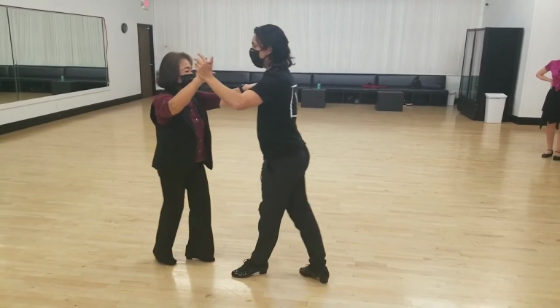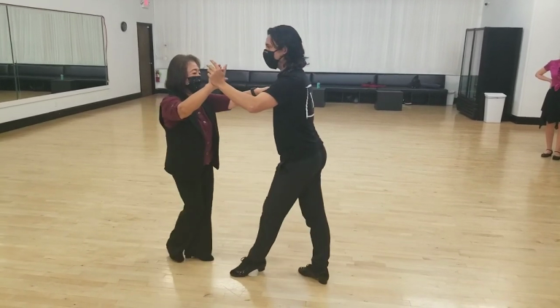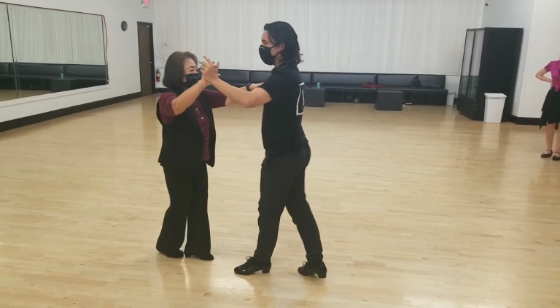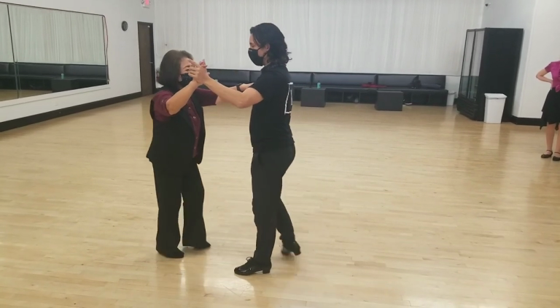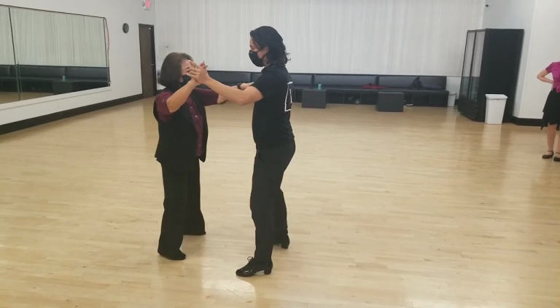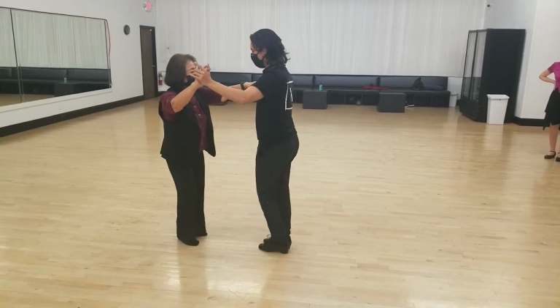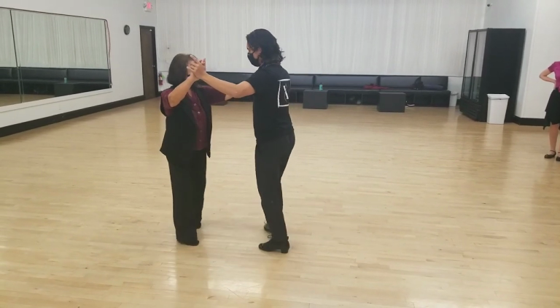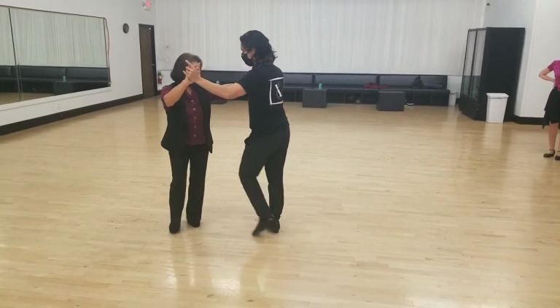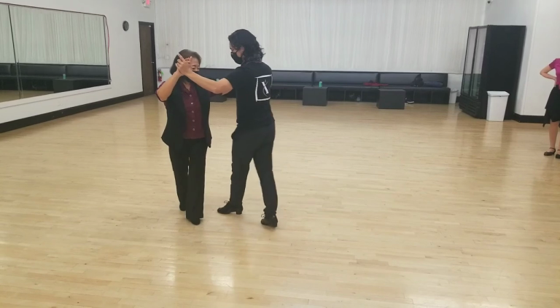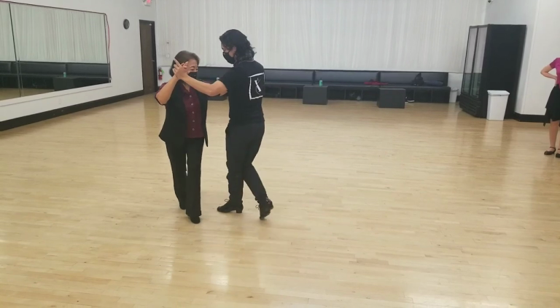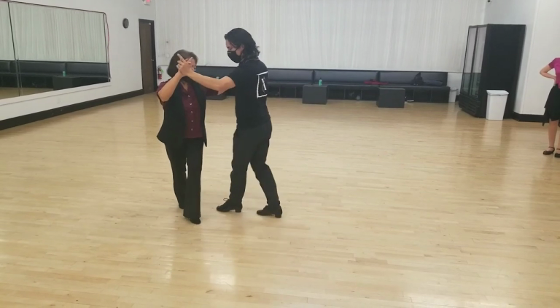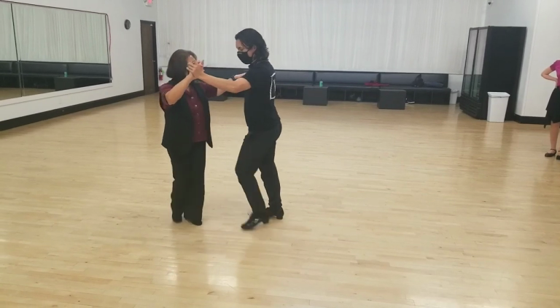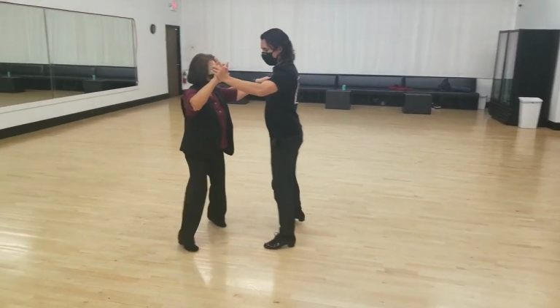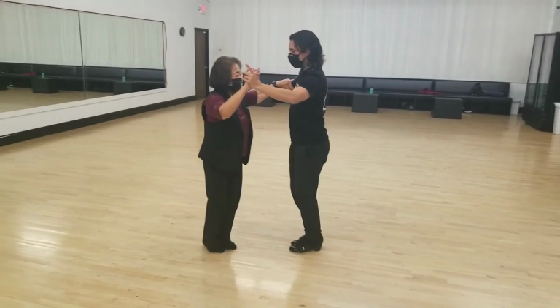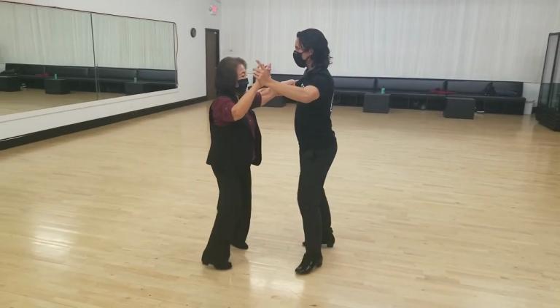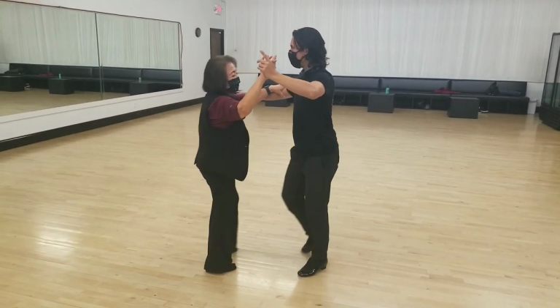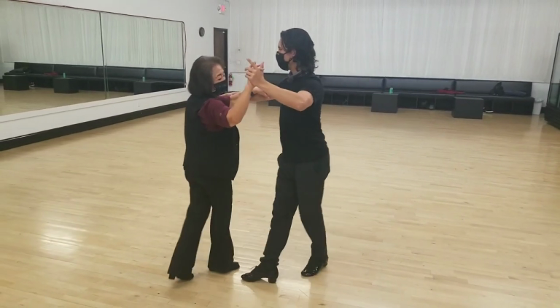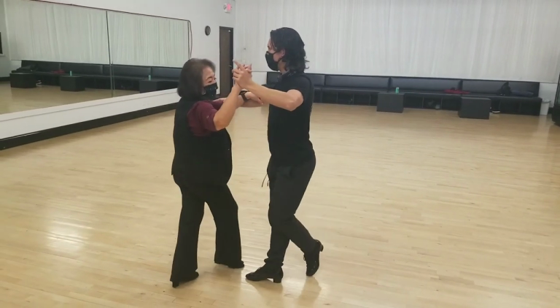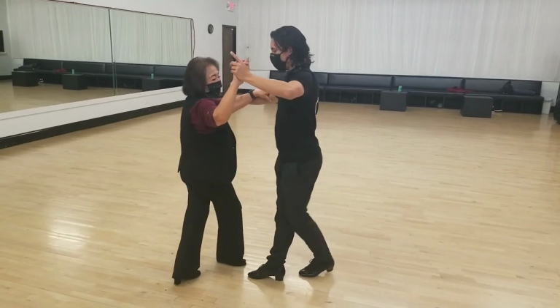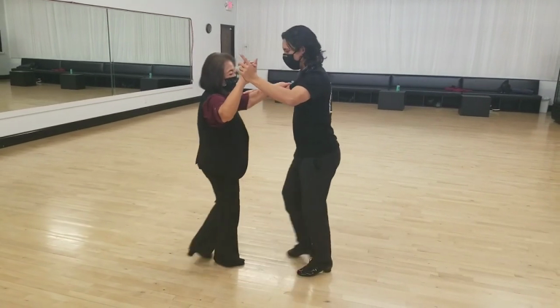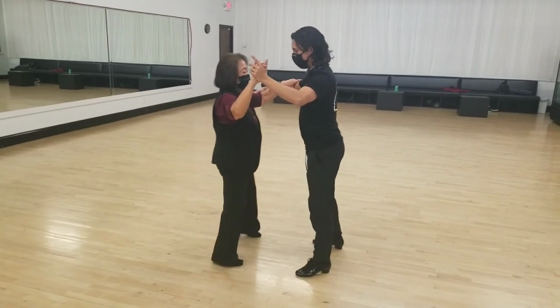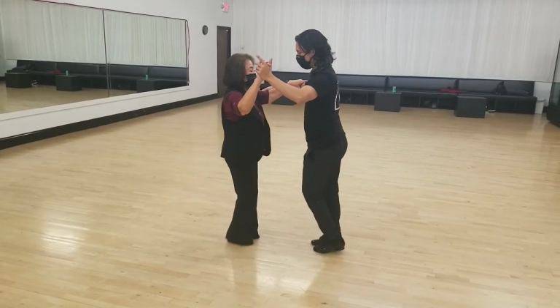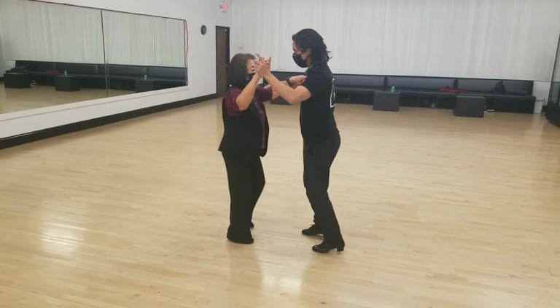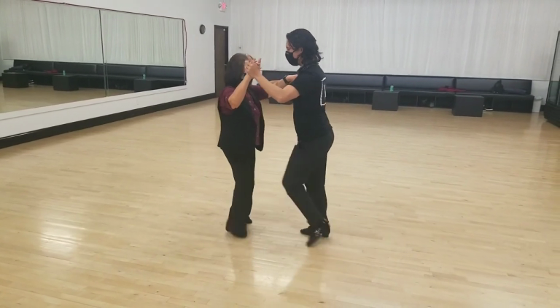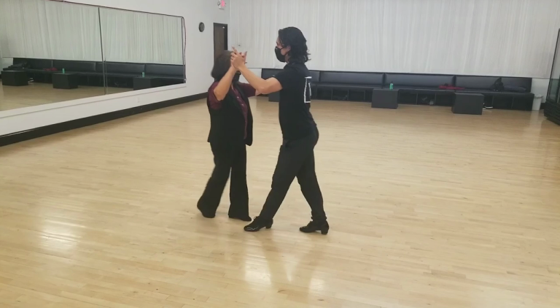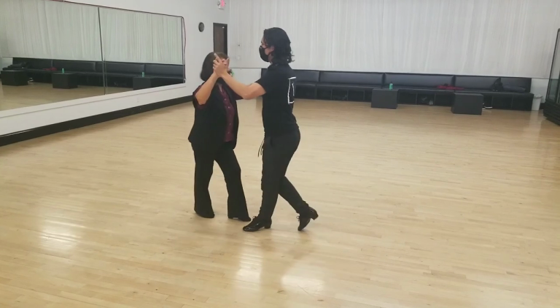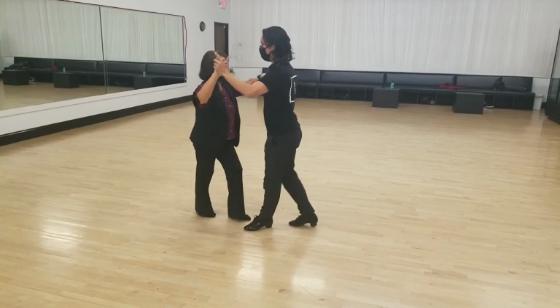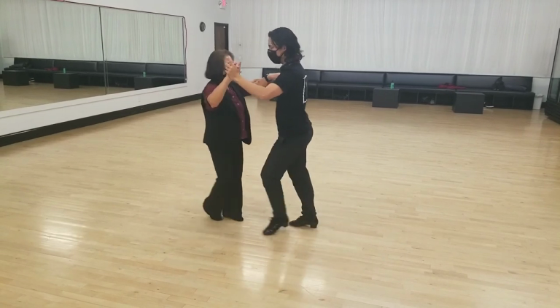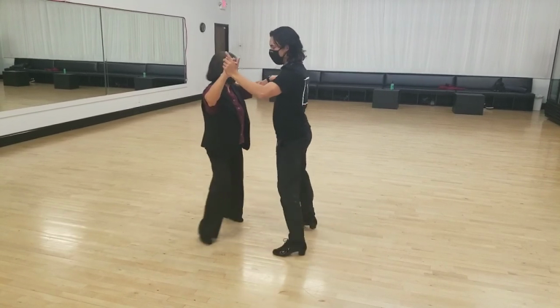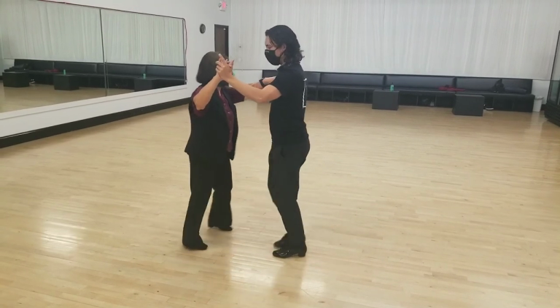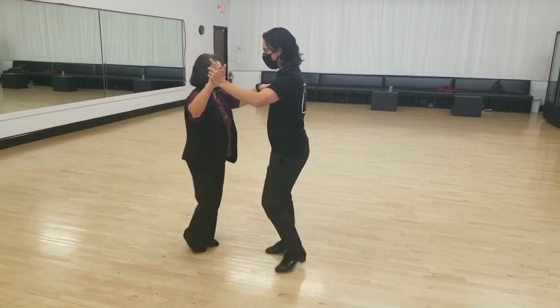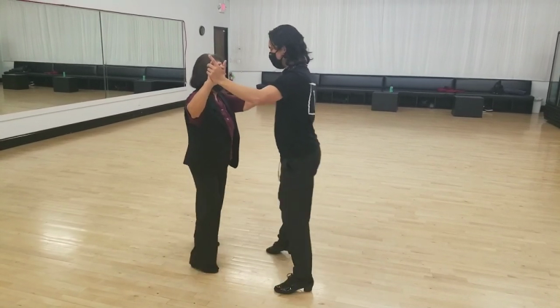Then we went to the corner — these are called parallels. I send the lady corner, cha-cha-cha, corner, back, two, basic, two, three, cha-cha-cha.